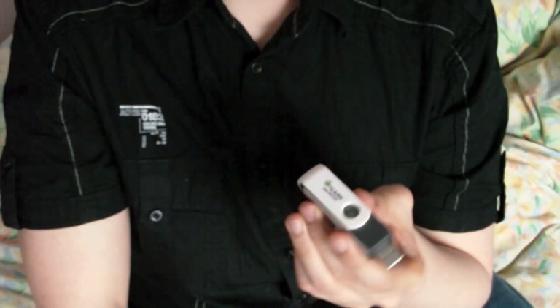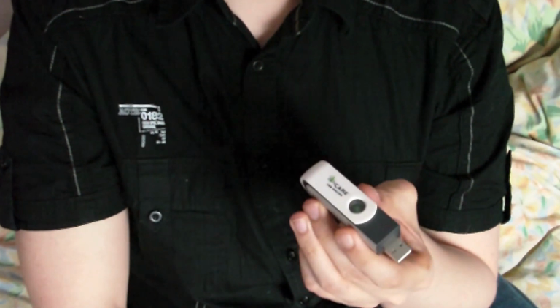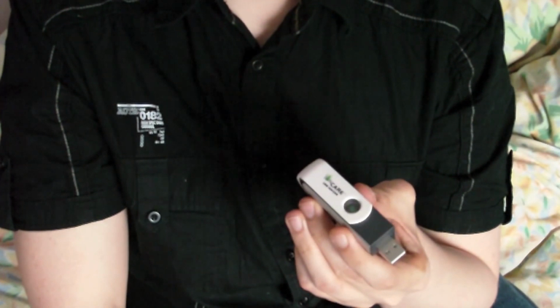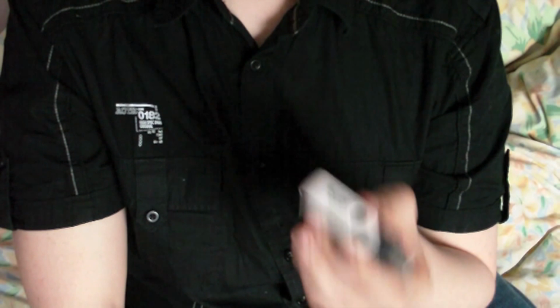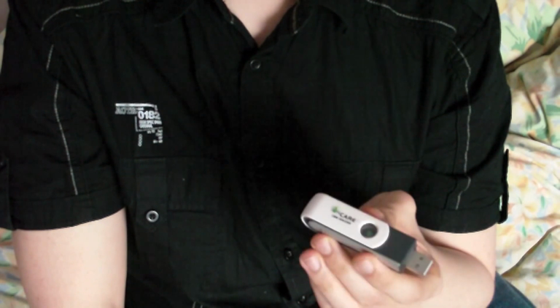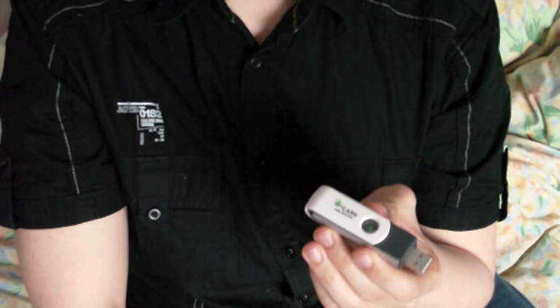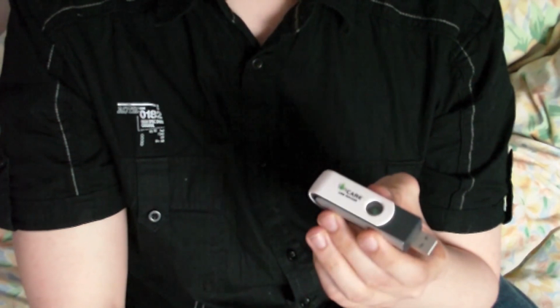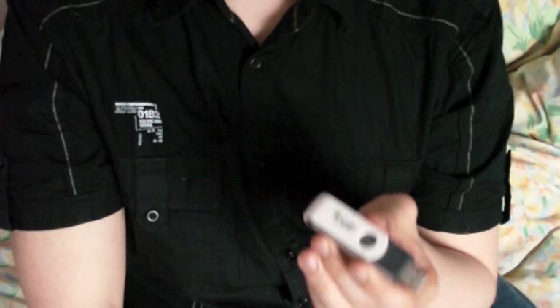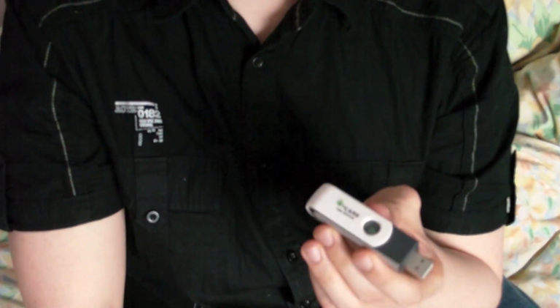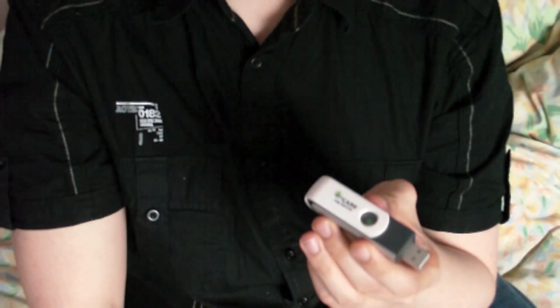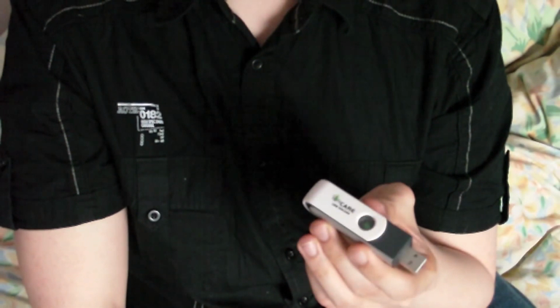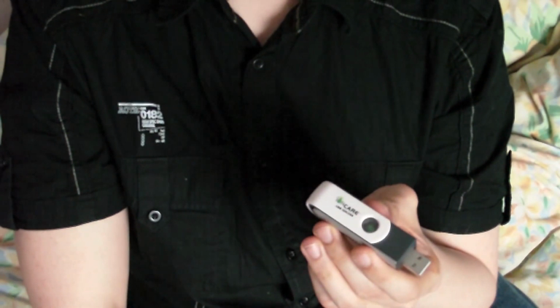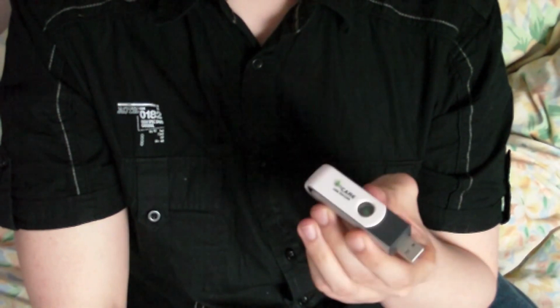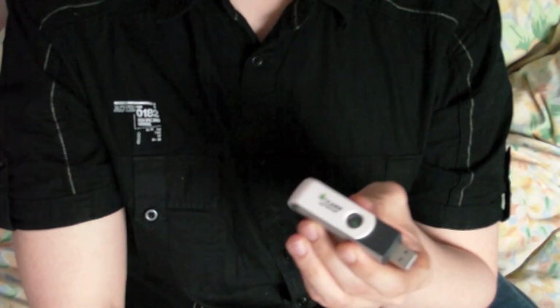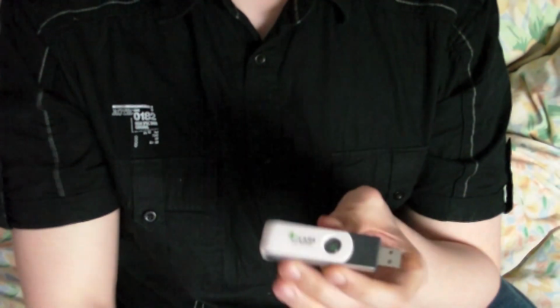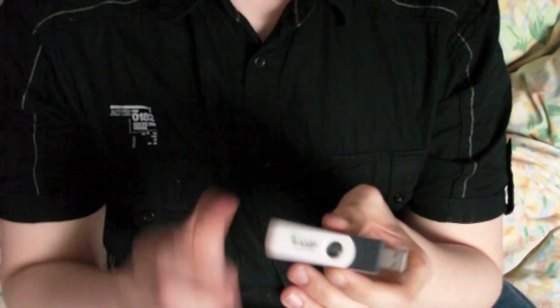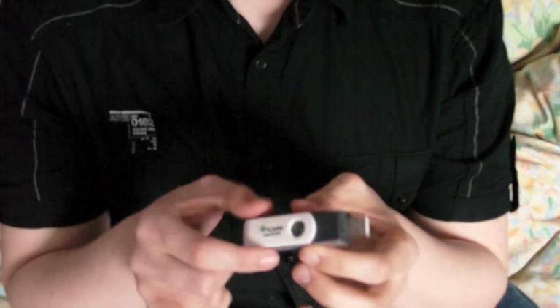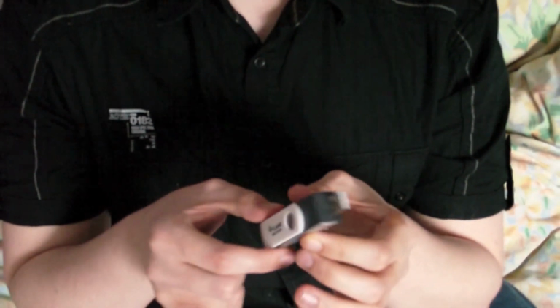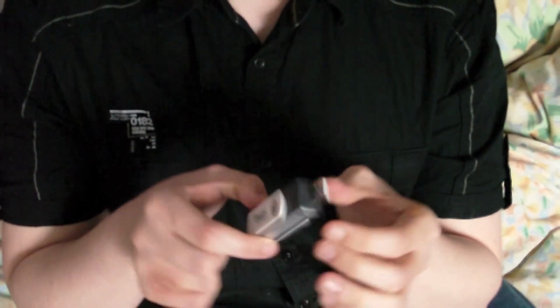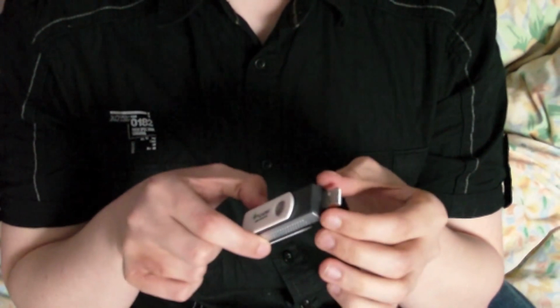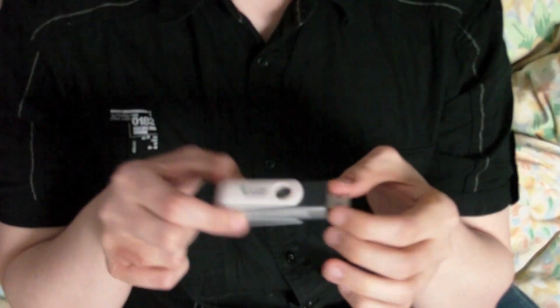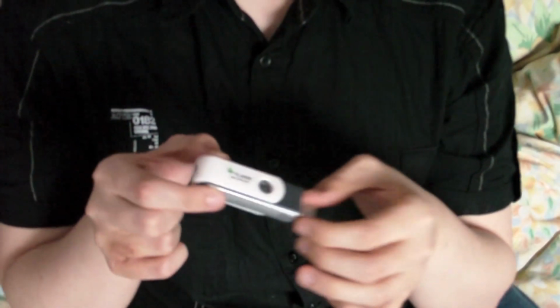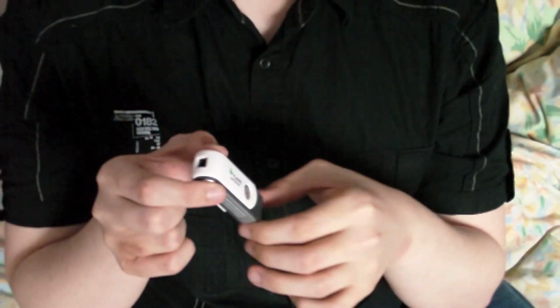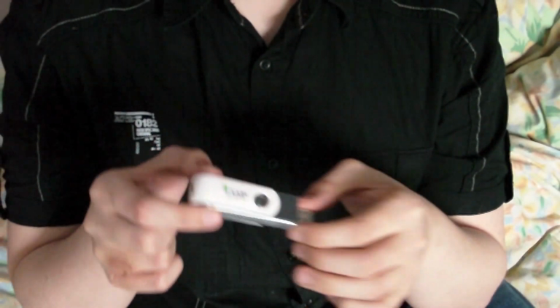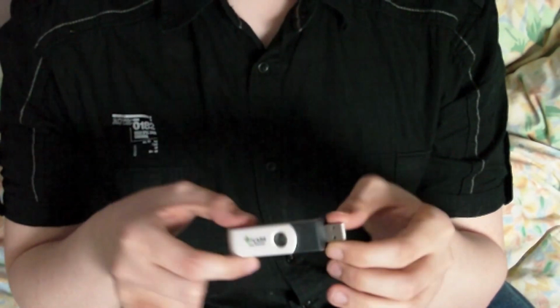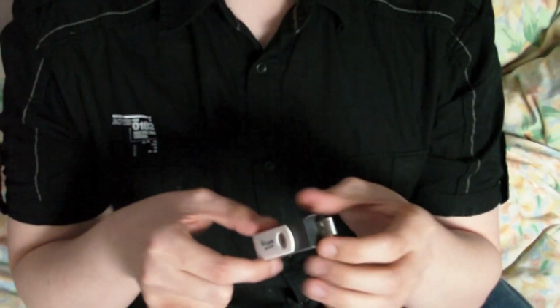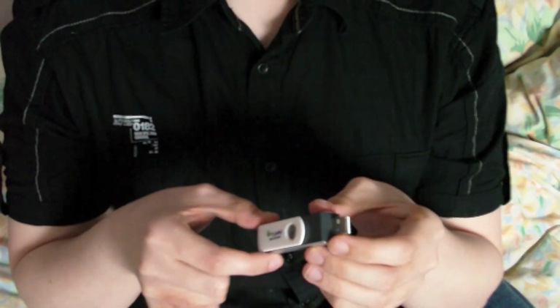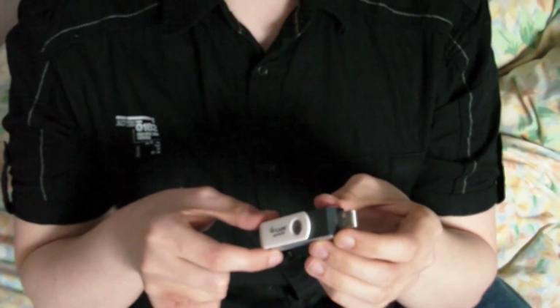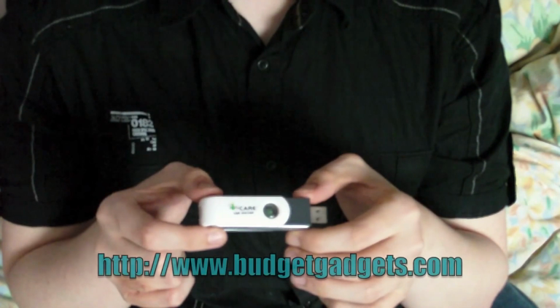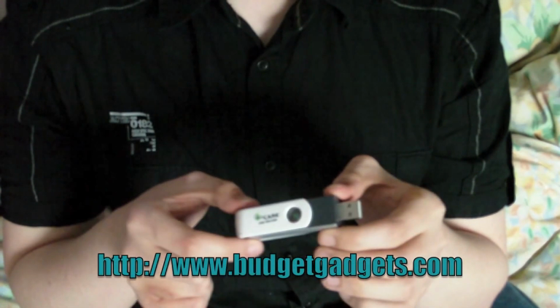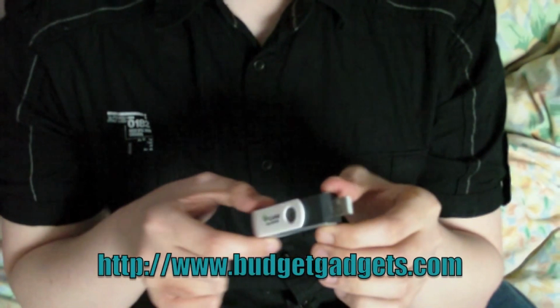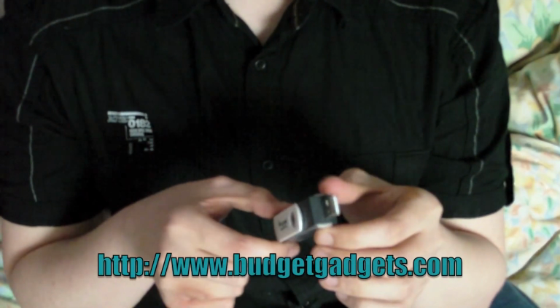It came in about a week, but that was internationally. I have it sent internationally and it always takes ages. So it's a good time to have an international thing come. It's from budgetgadgets.com.